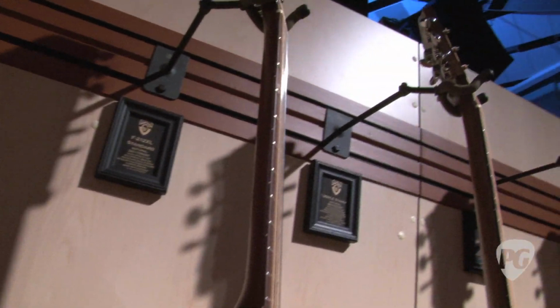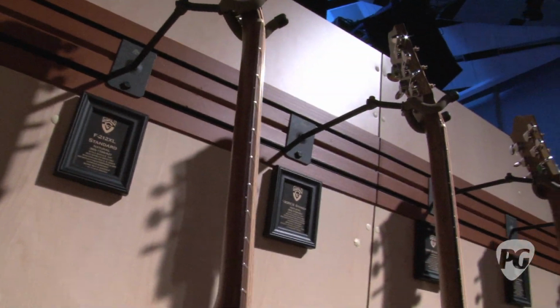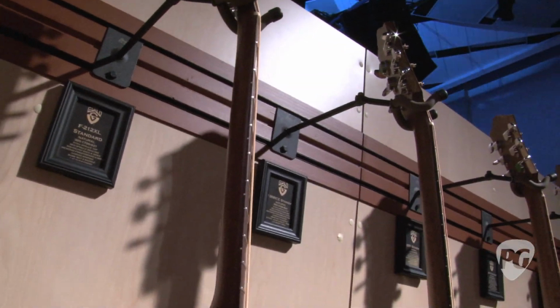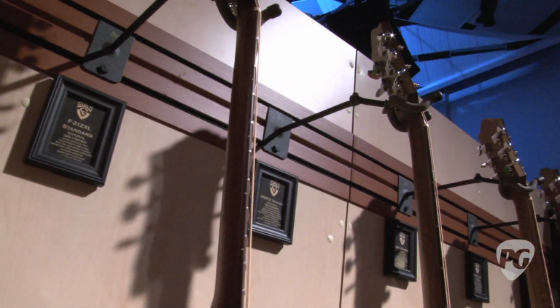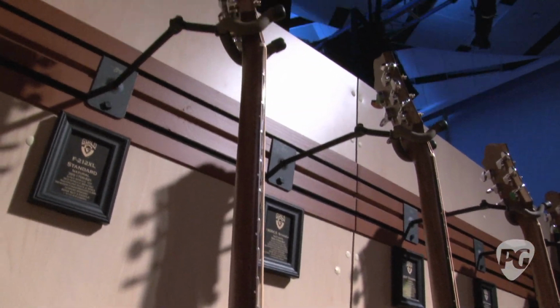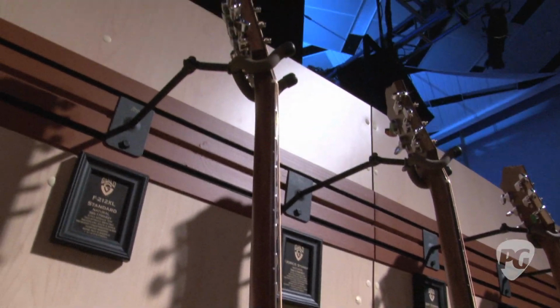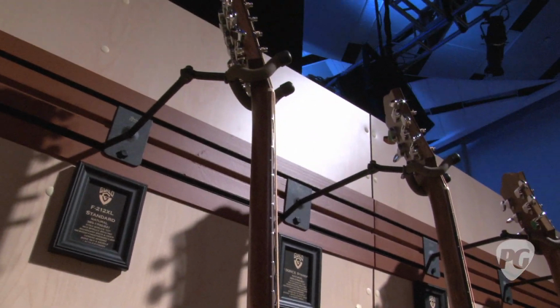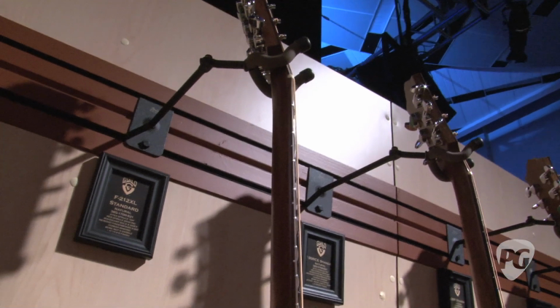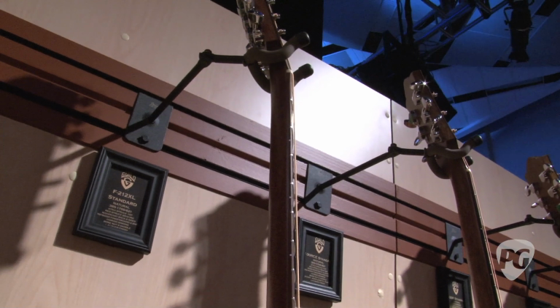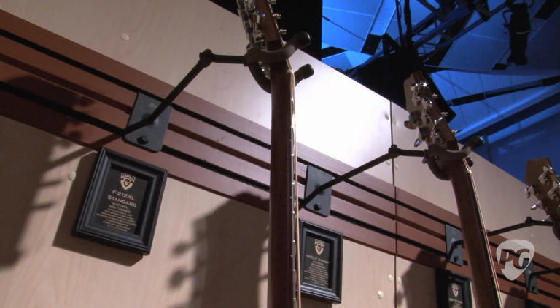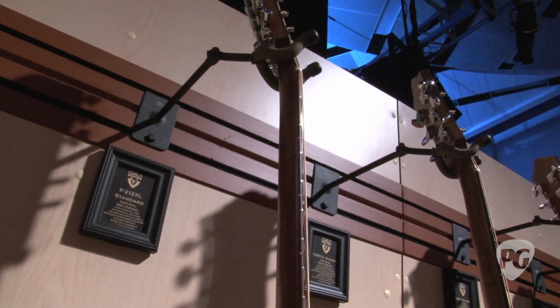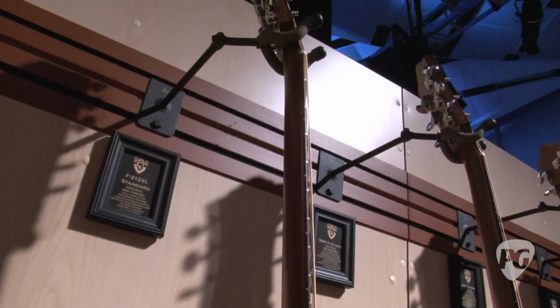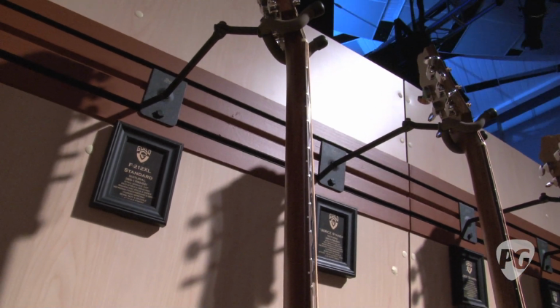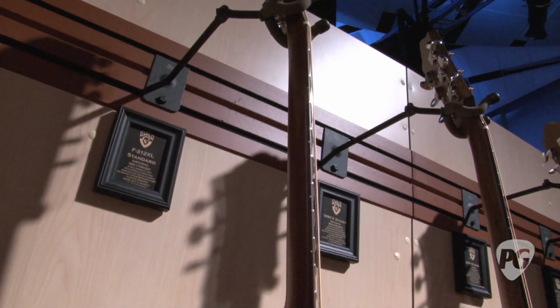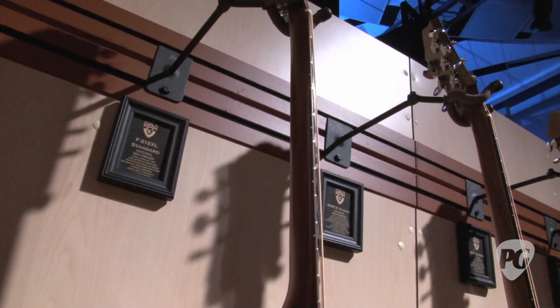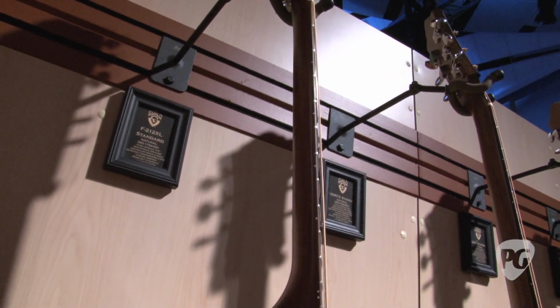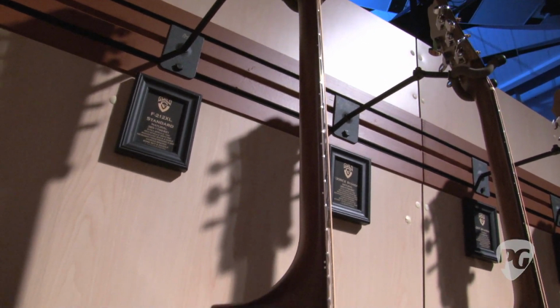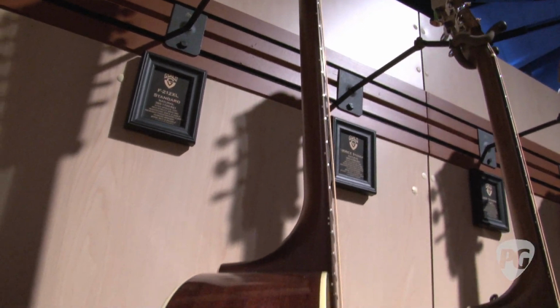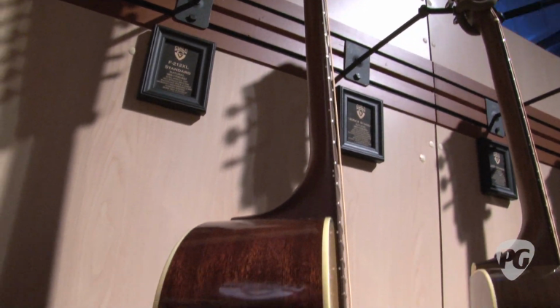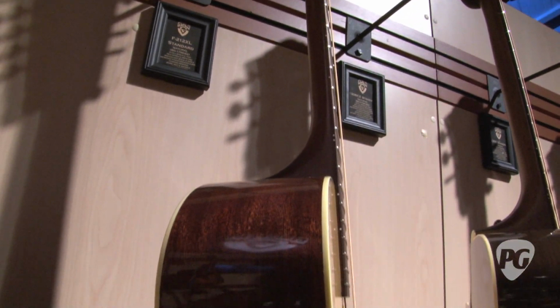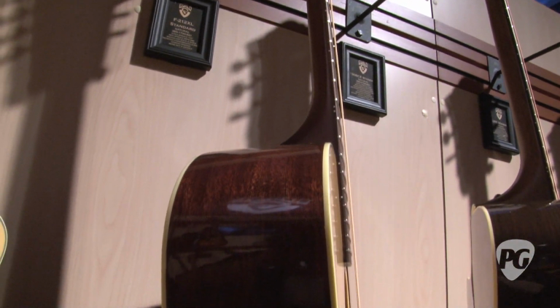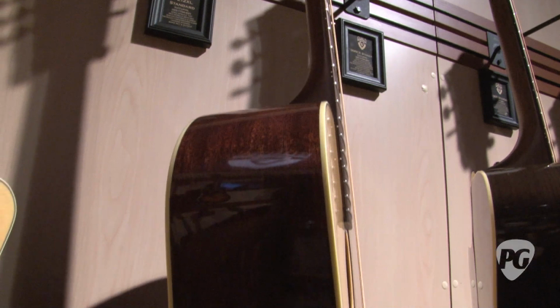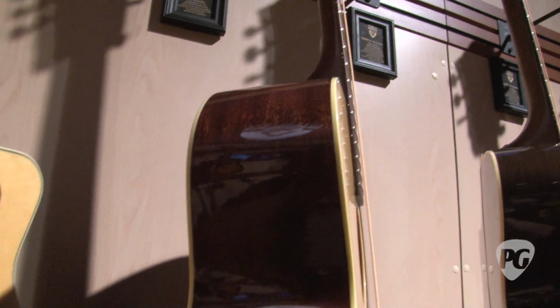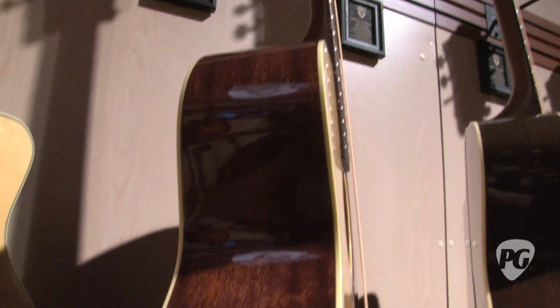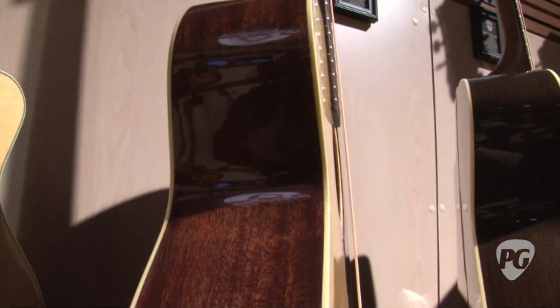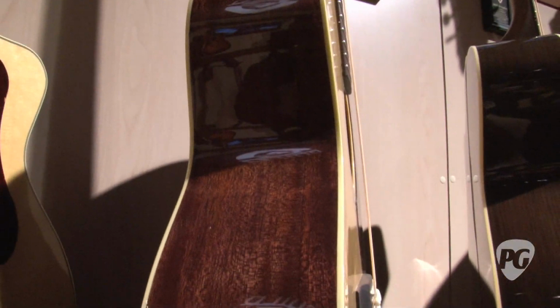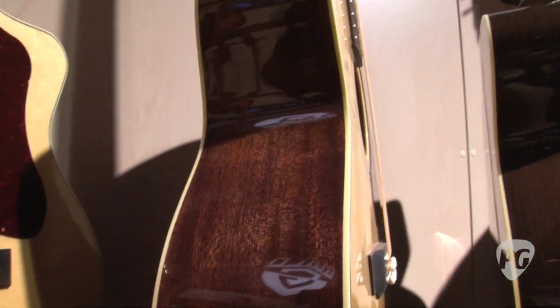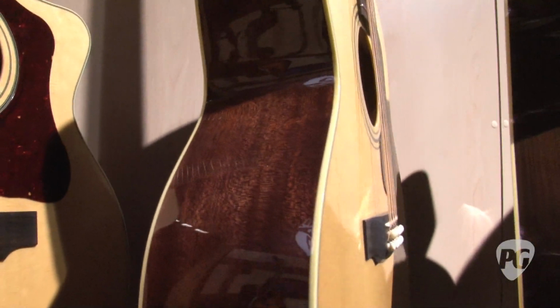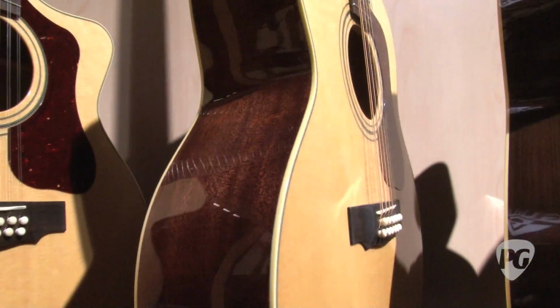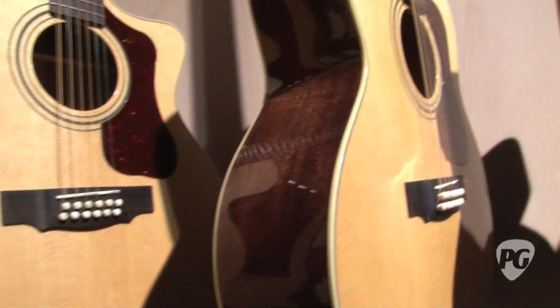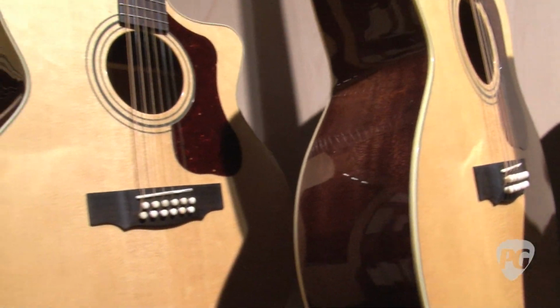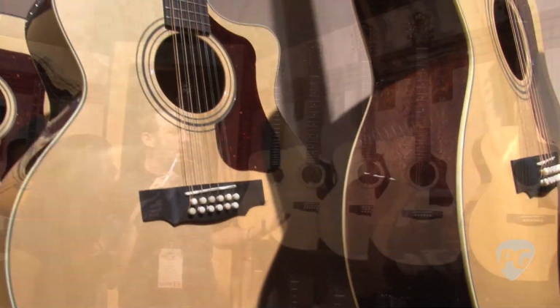They also have a satin finish on the neck, which gives it a nice broken-in feel. So they have a much more modern feel to them, with a really great broken-in vibe to the neck and great playability with that thin neck.